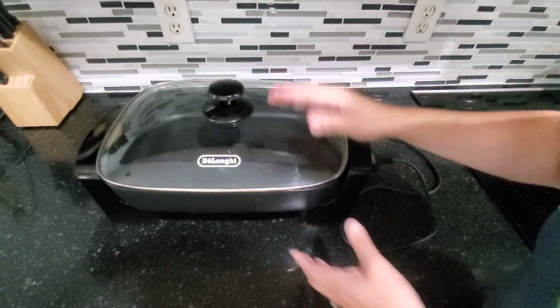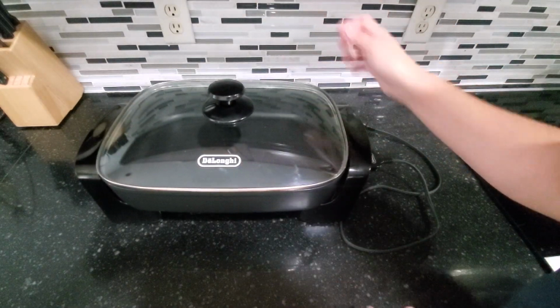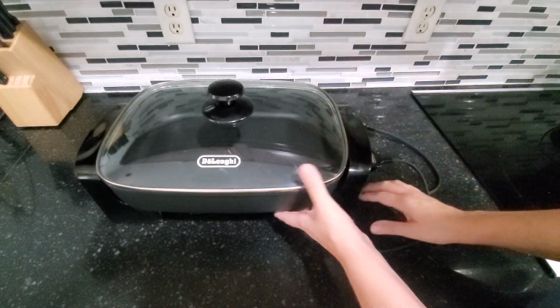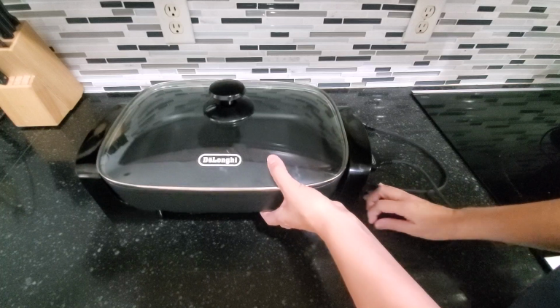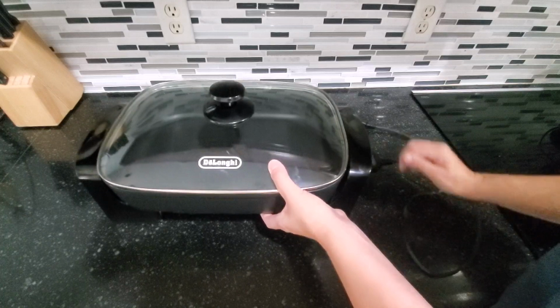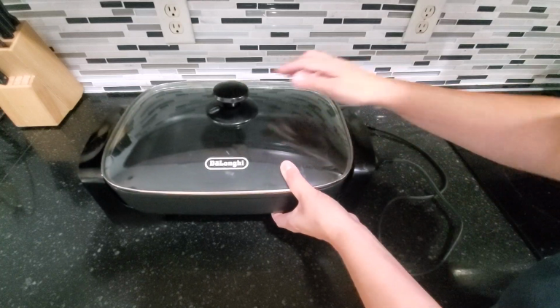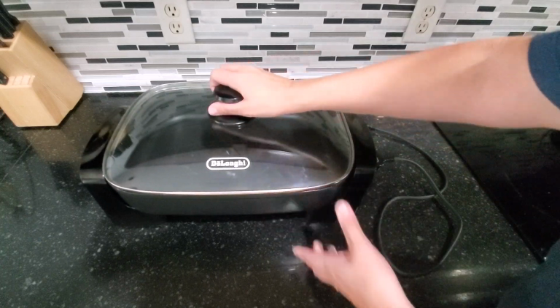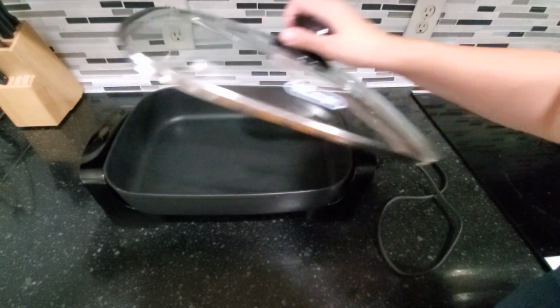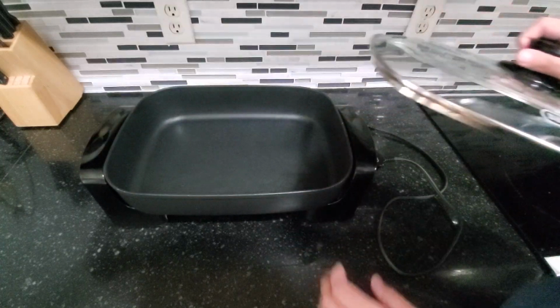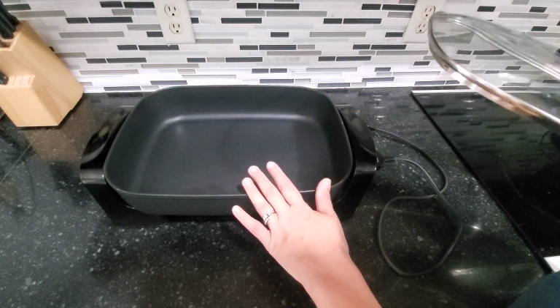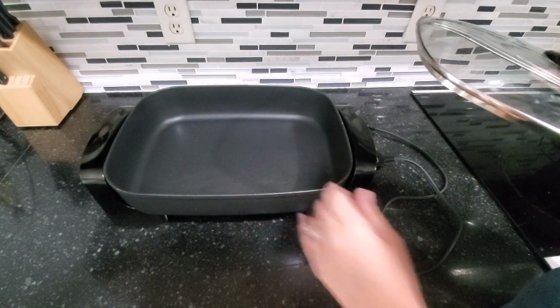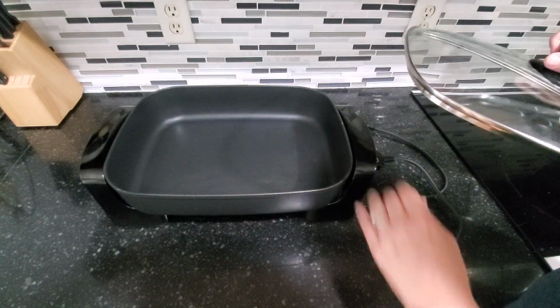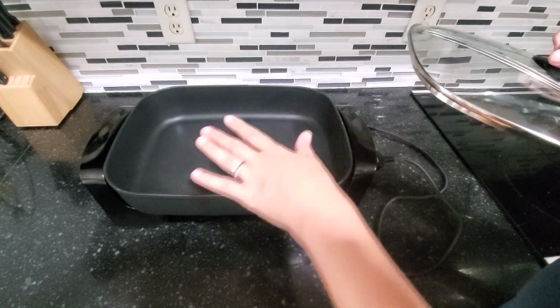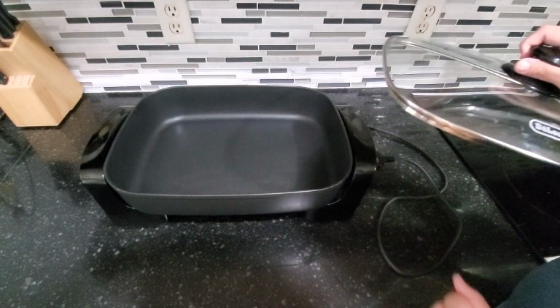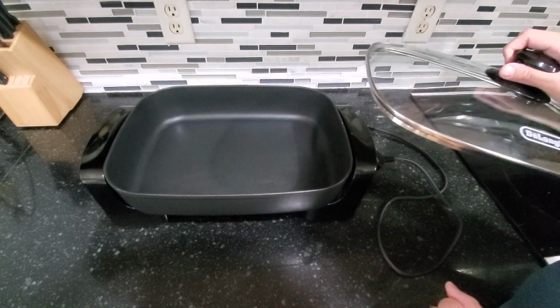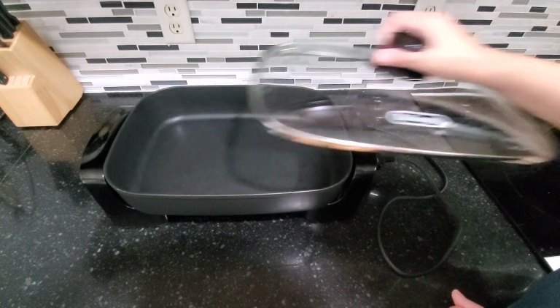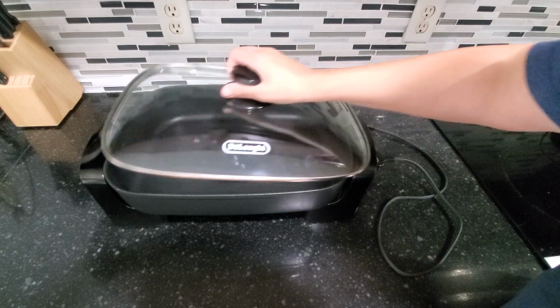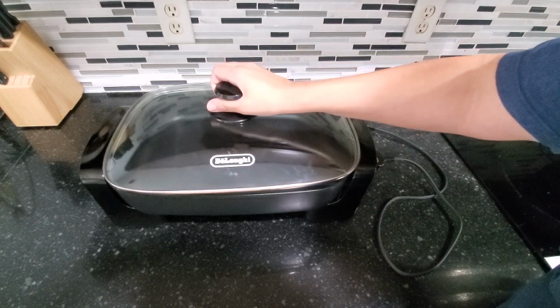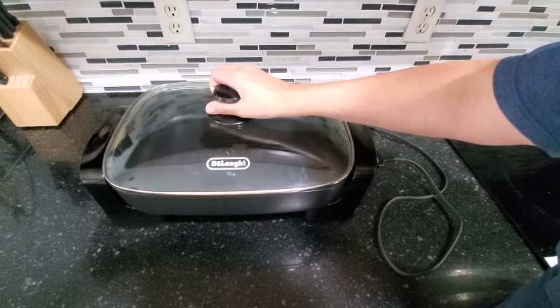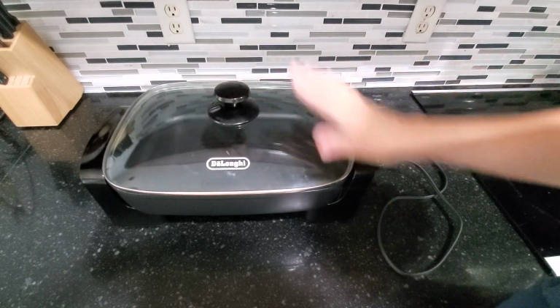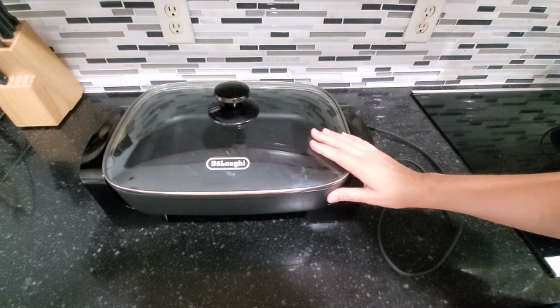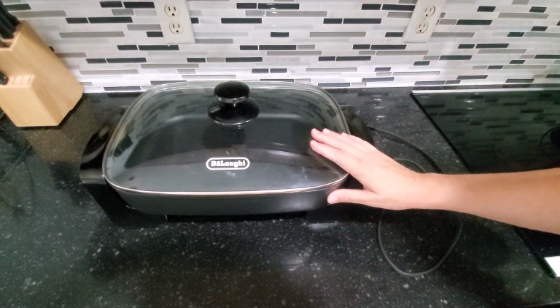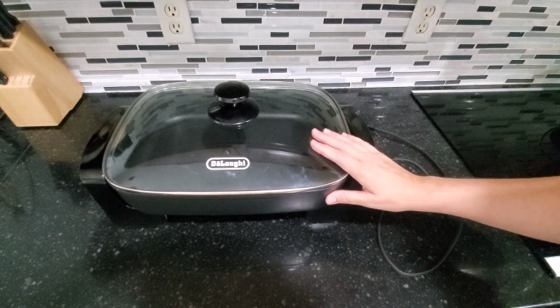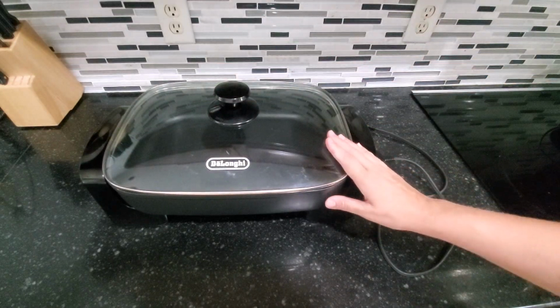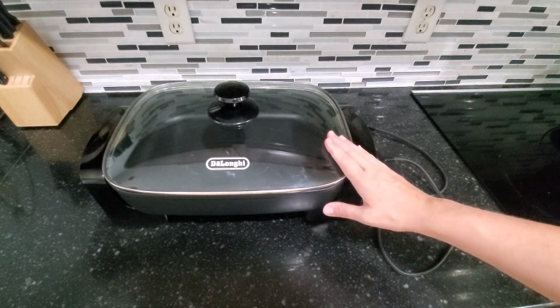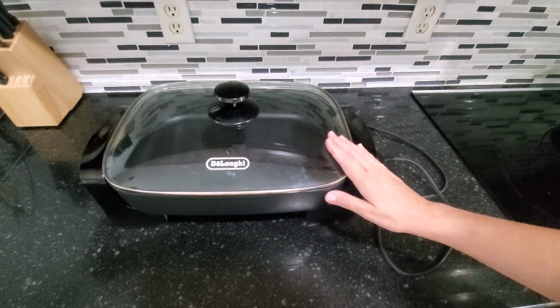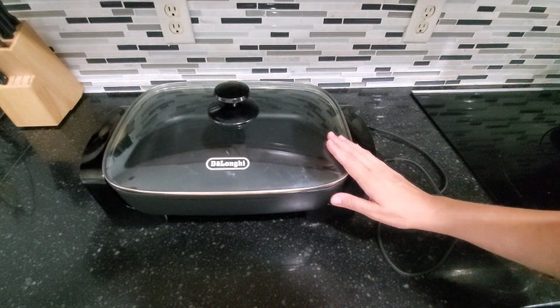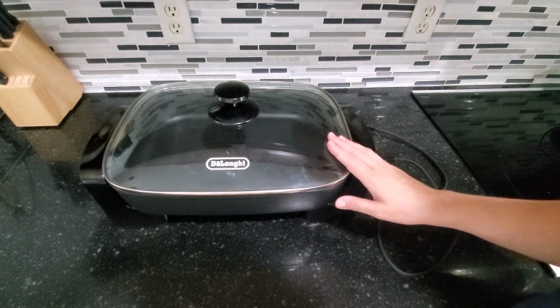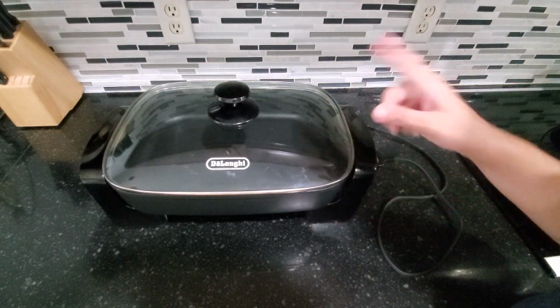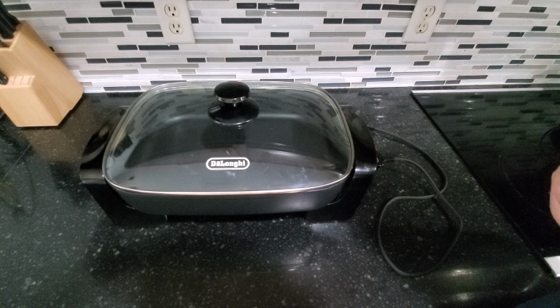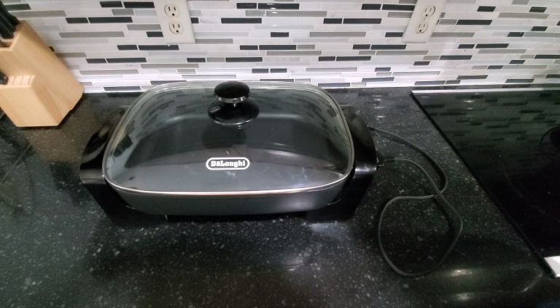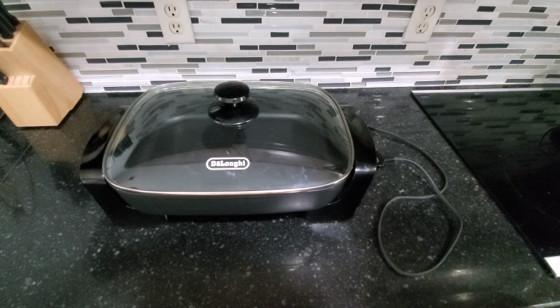It's very sturdy and very even — it's worked really well for us. Overall, been very happy with this. If you're looking for a great electric skillet, definitely check this one out.